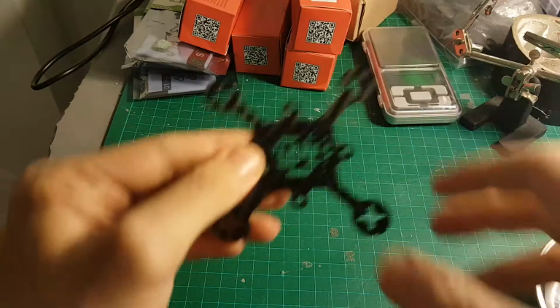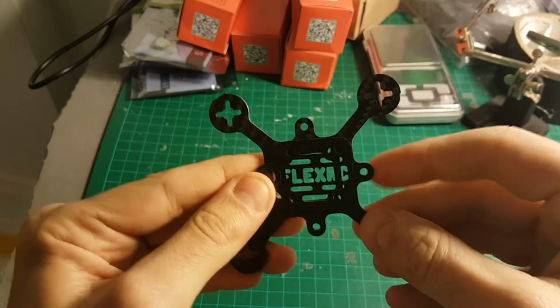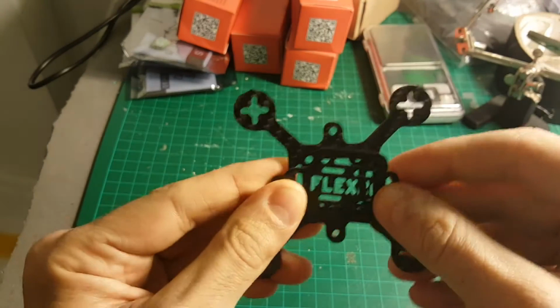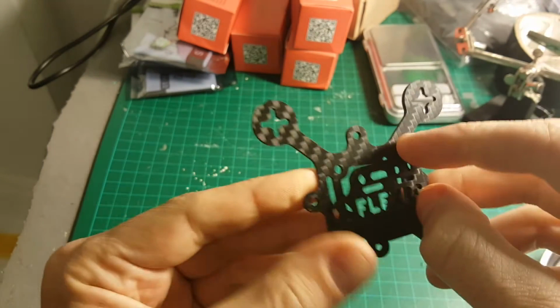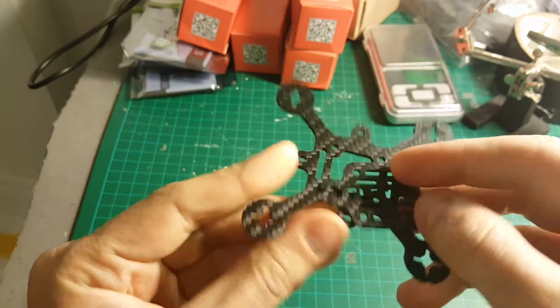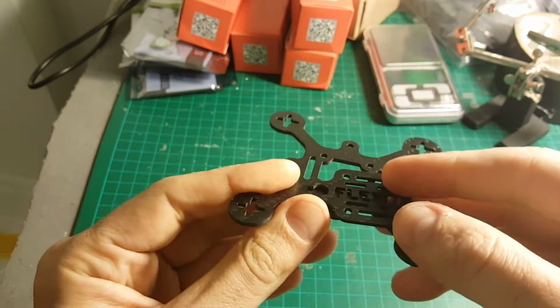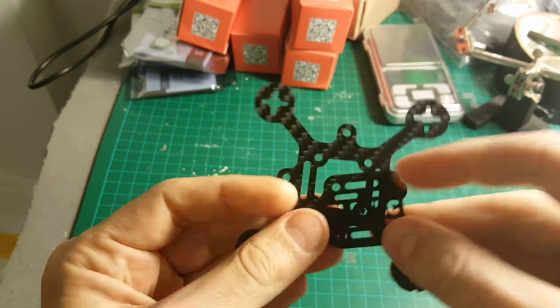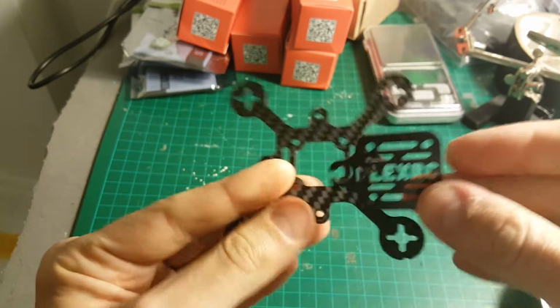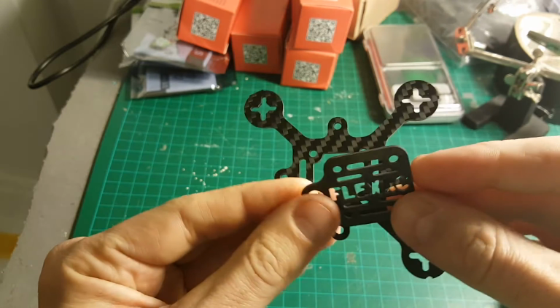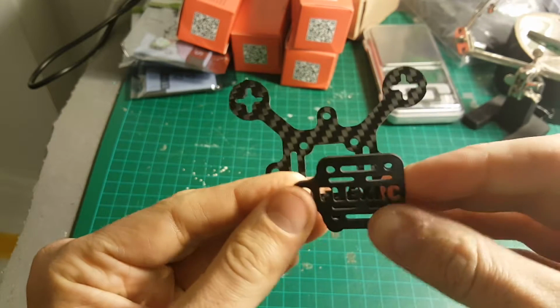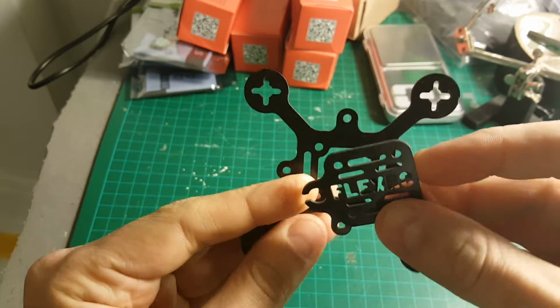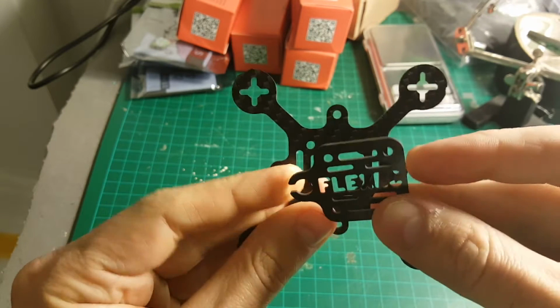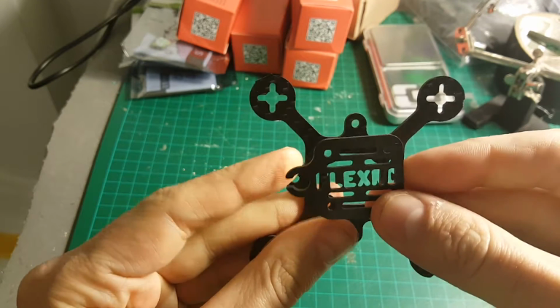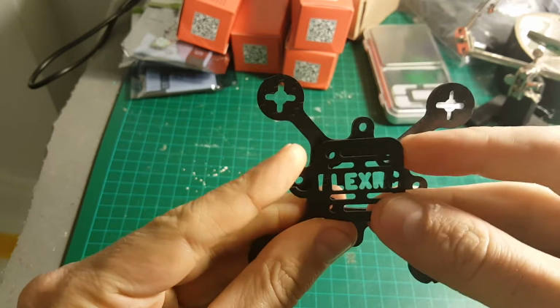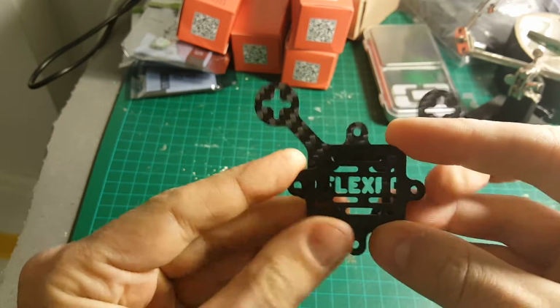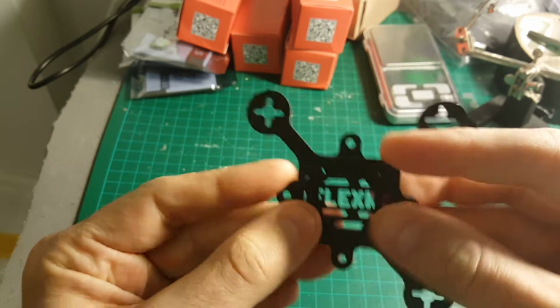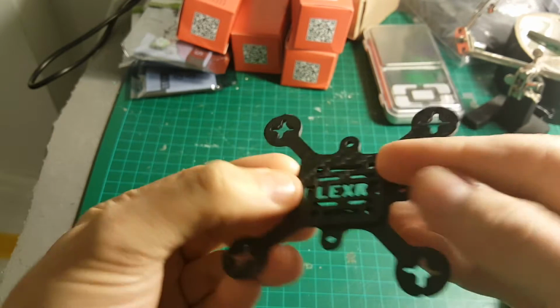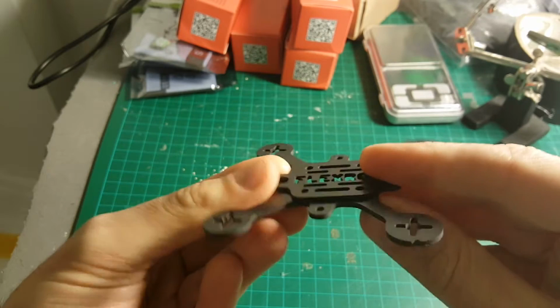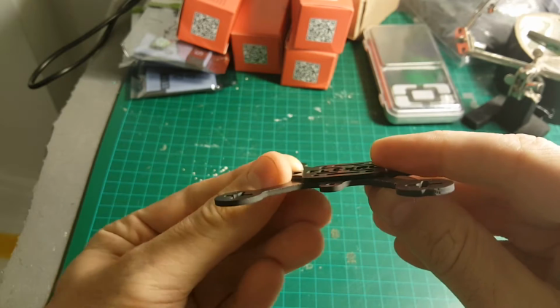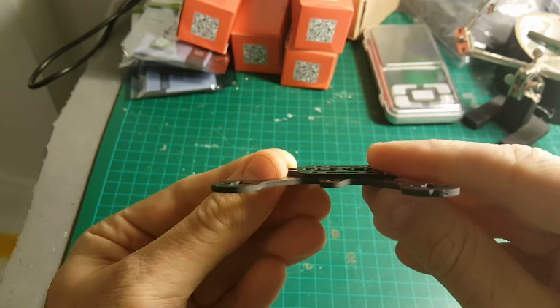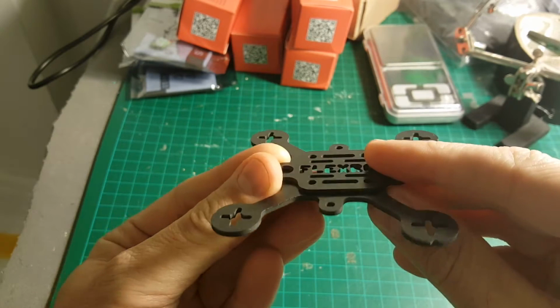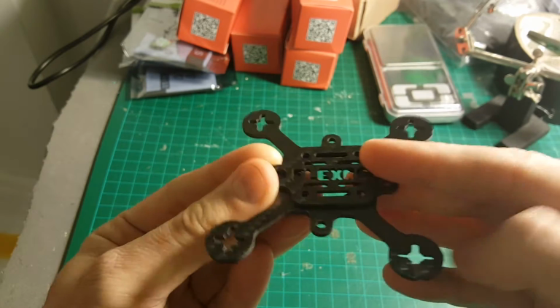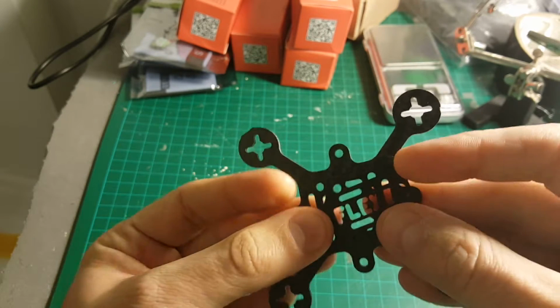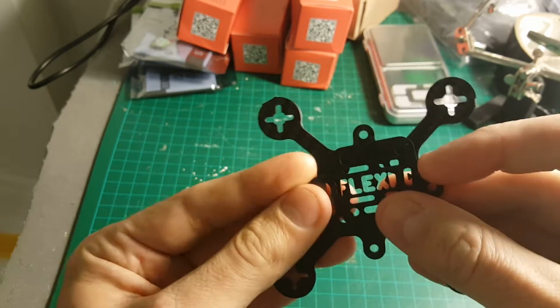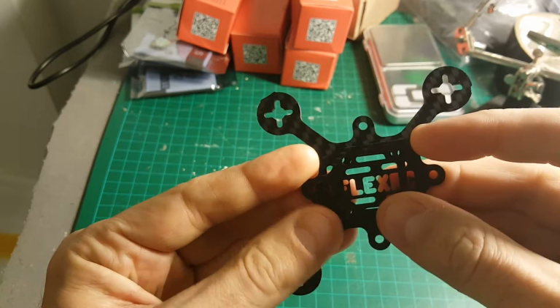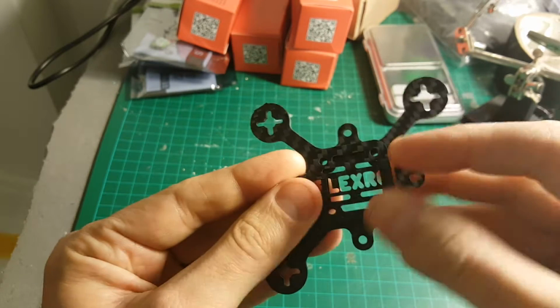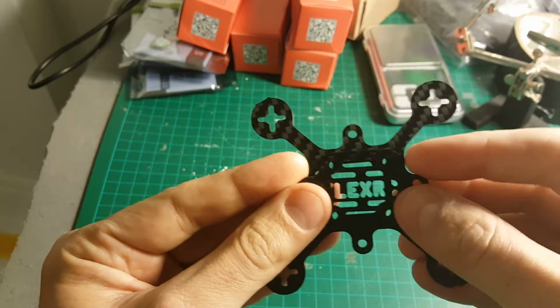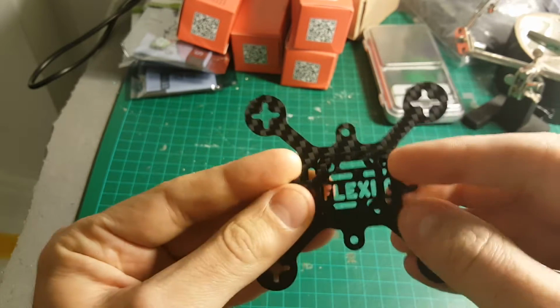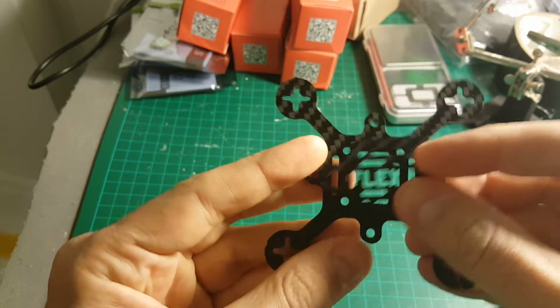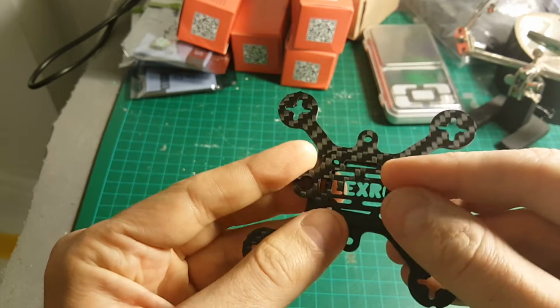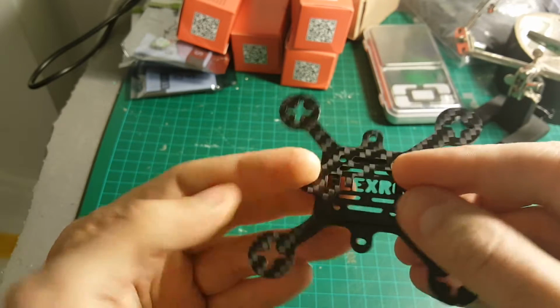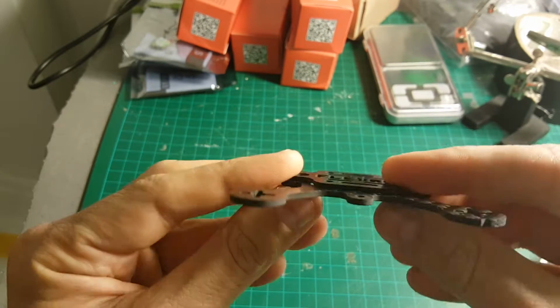The first part of our build is the frame. This is the frame by FlexRC, the PicoX frame. I recommend not to be cheap with these frames because you don't want to spend maybe a few dollars less and get a very heavy frame.